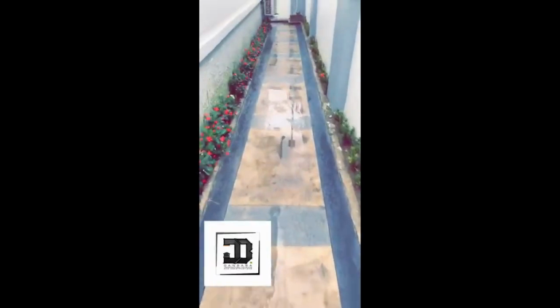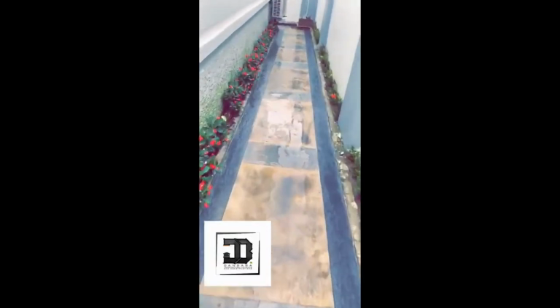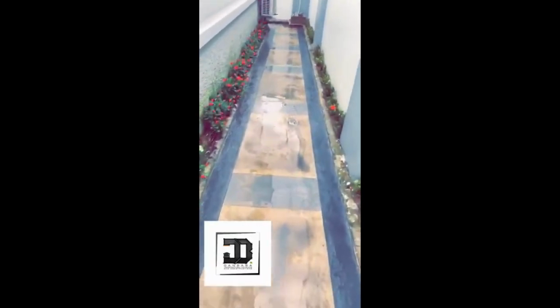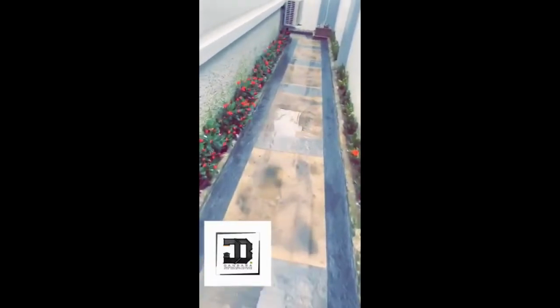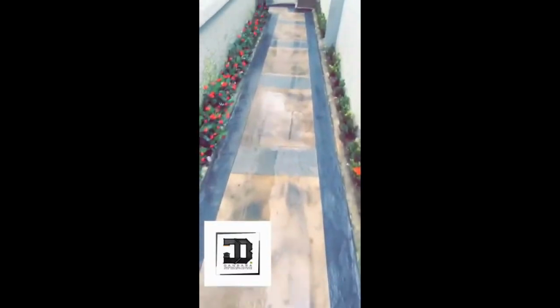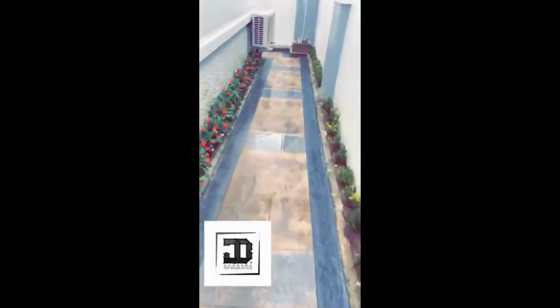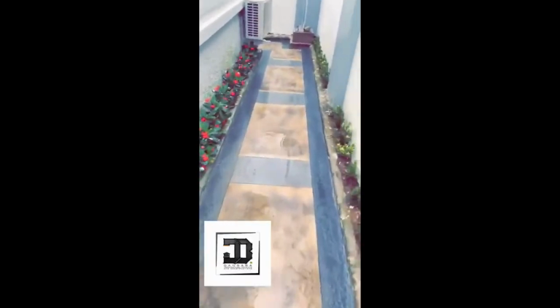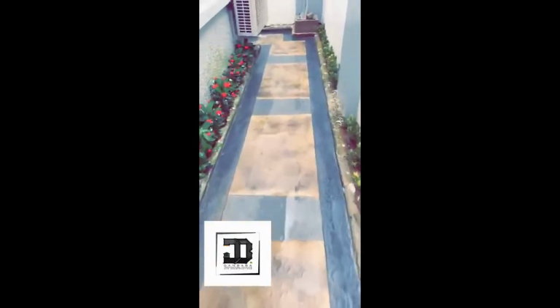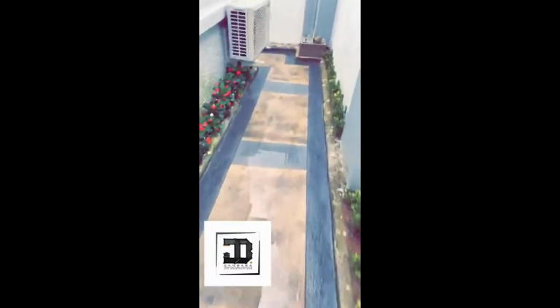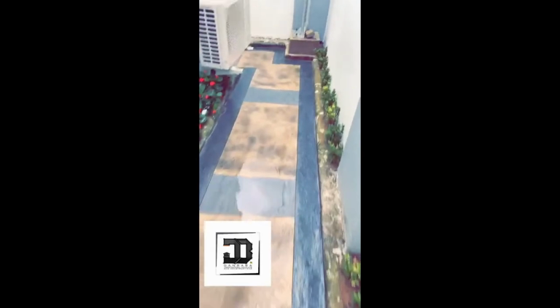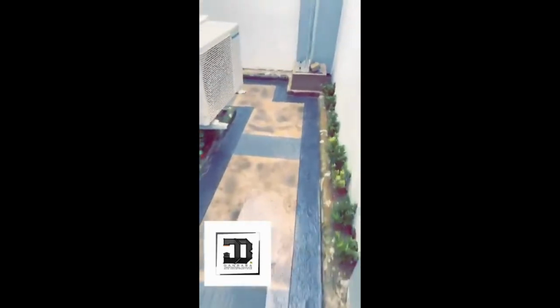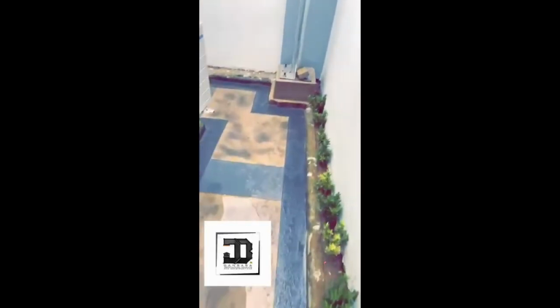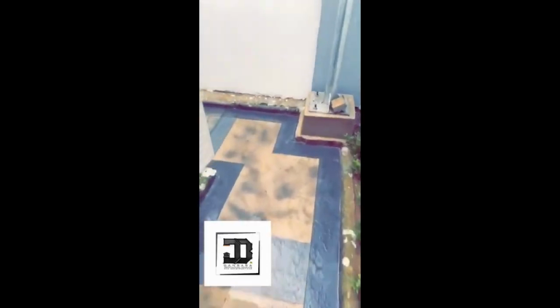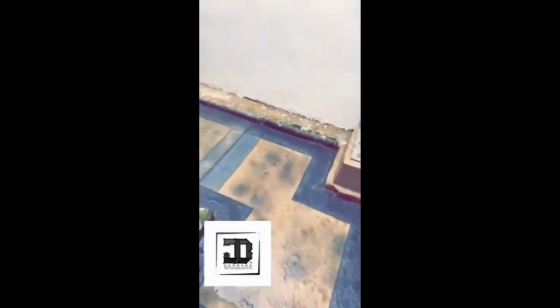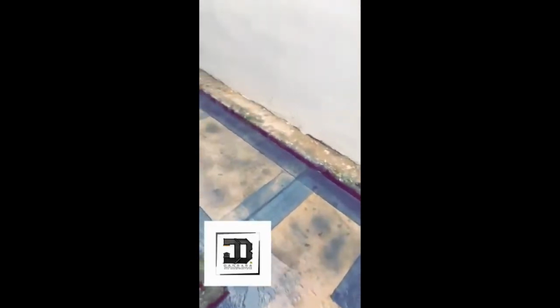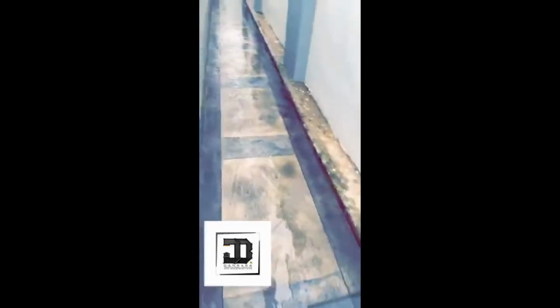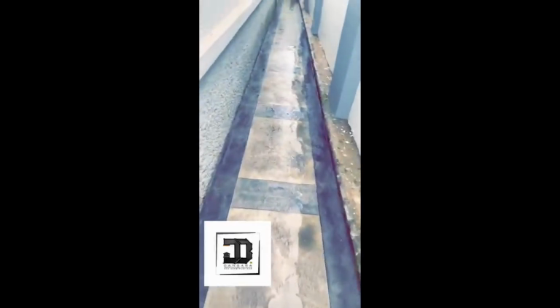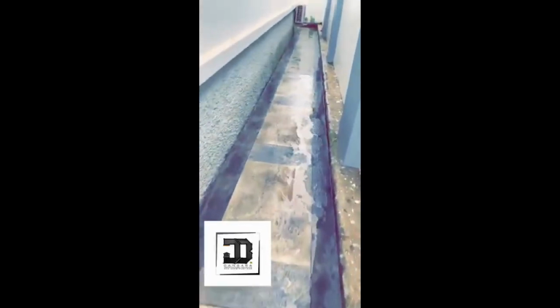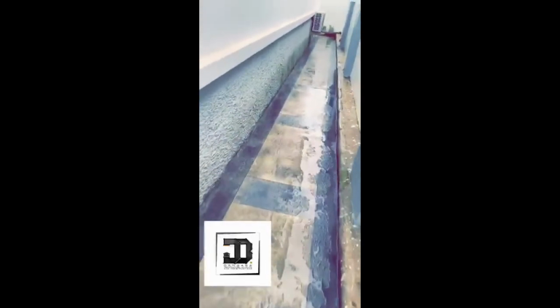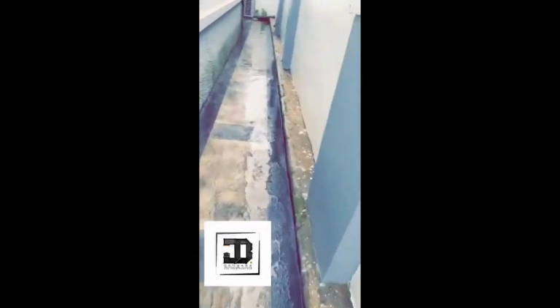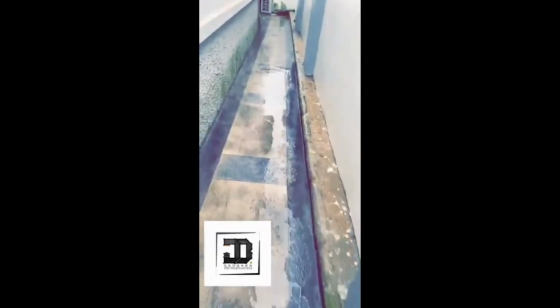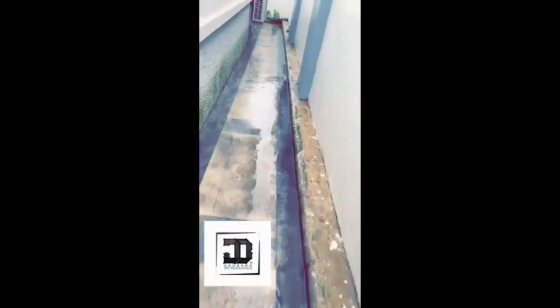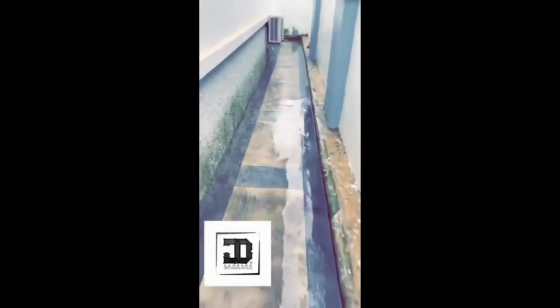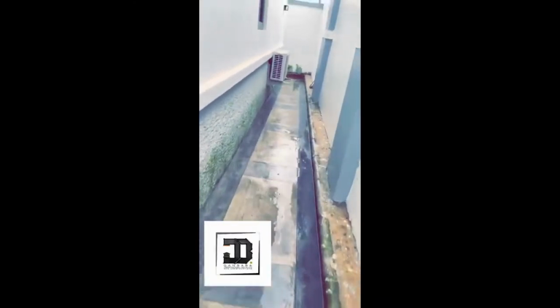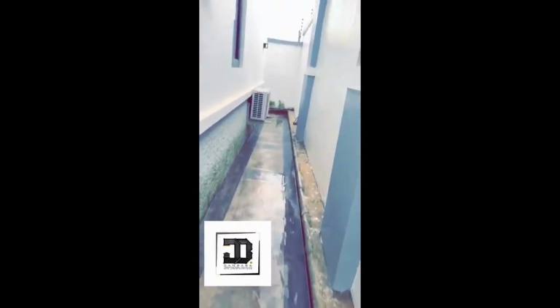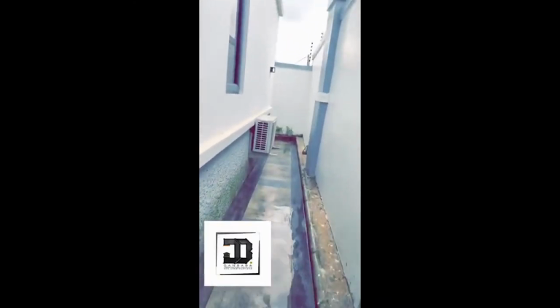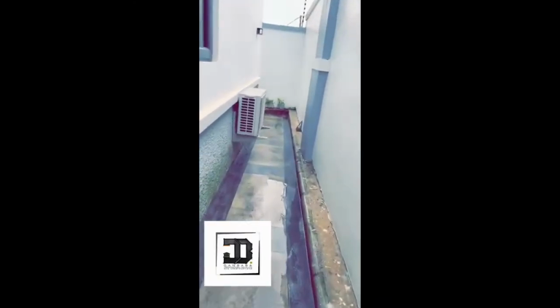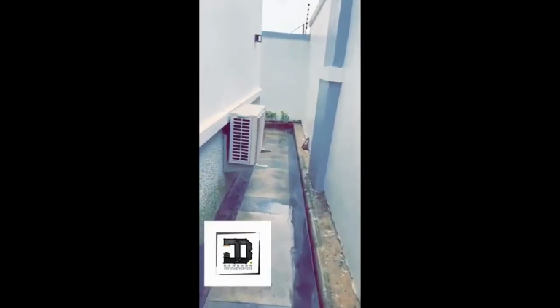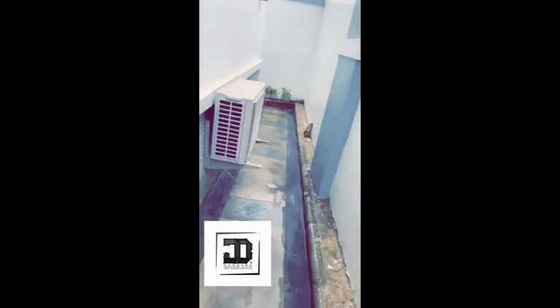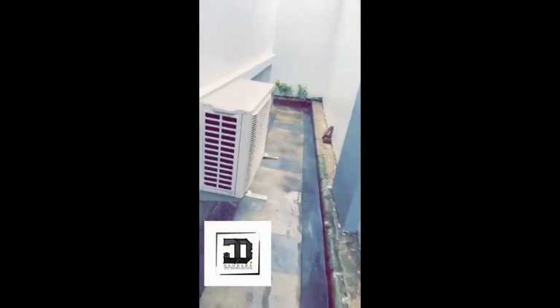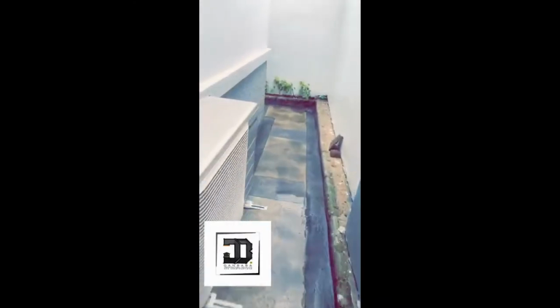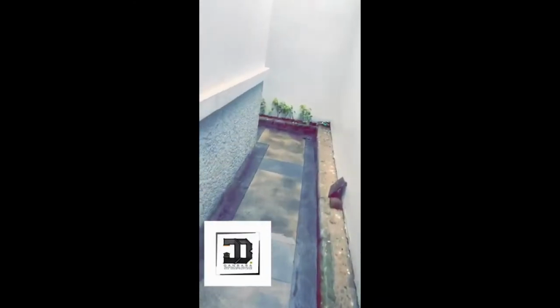The water is just going to beat and flow away. We were happy to come in and be able to do this job. We struggled a bit with rain on this property because it was done in the rainy season, but we managed to pull it through and were really happy with the result.